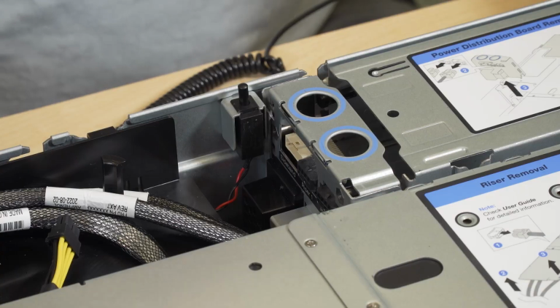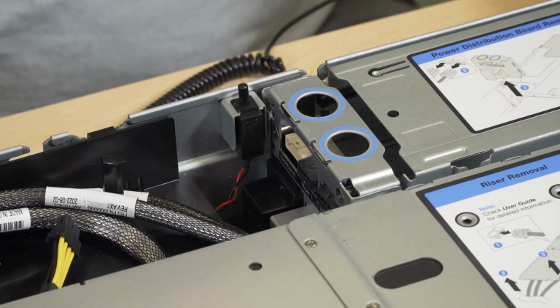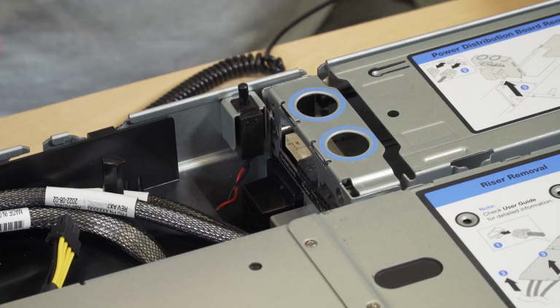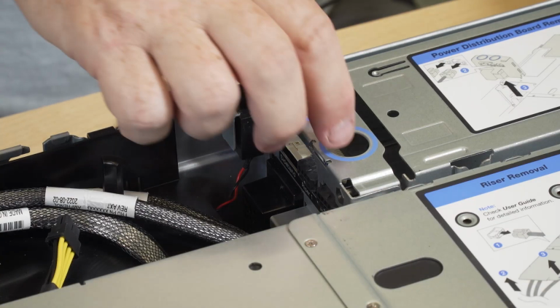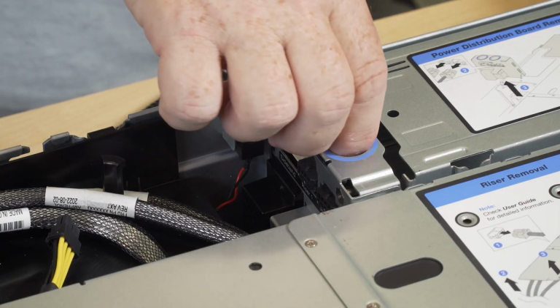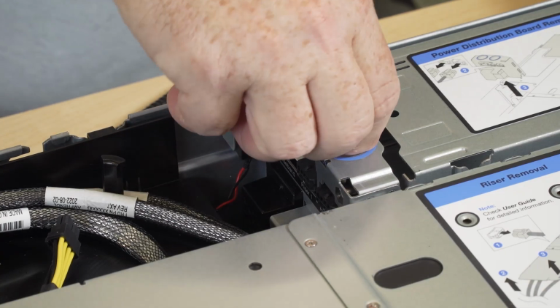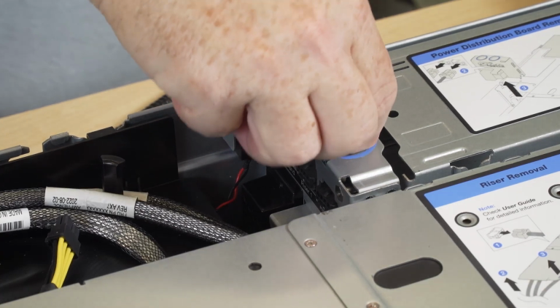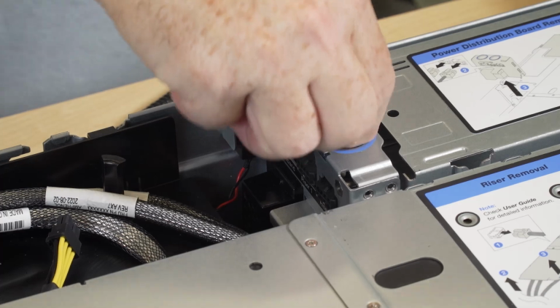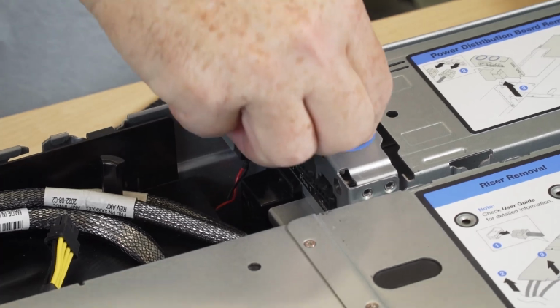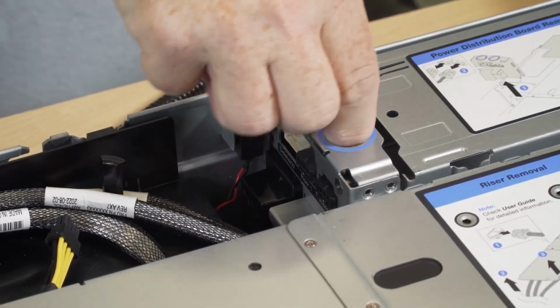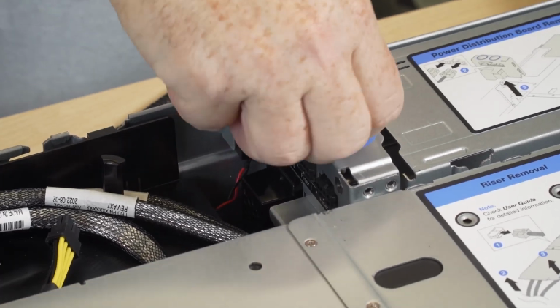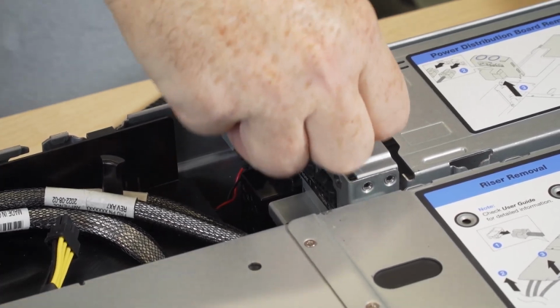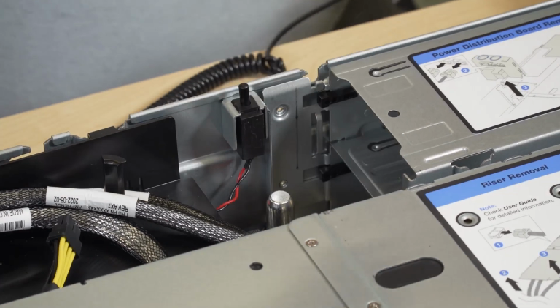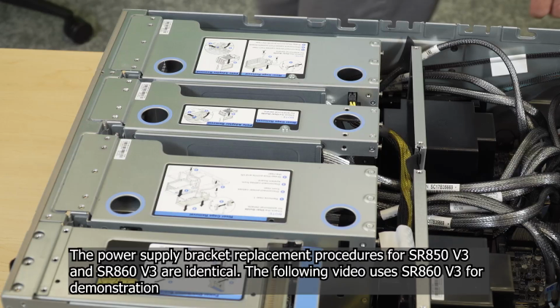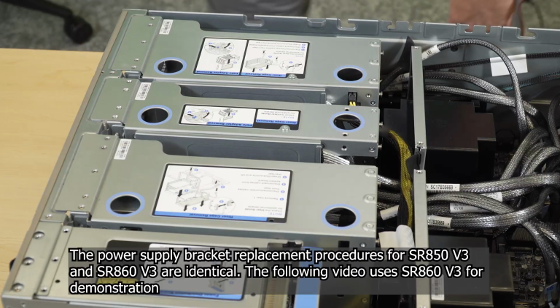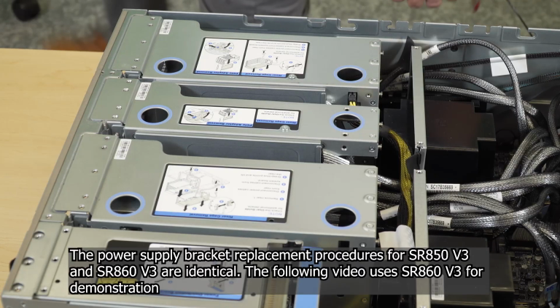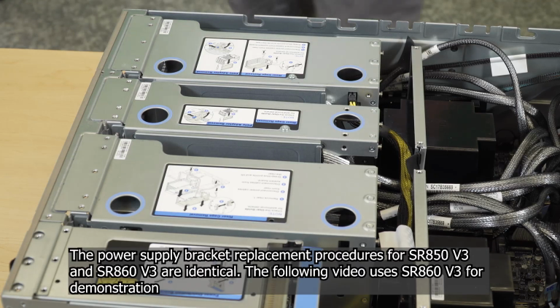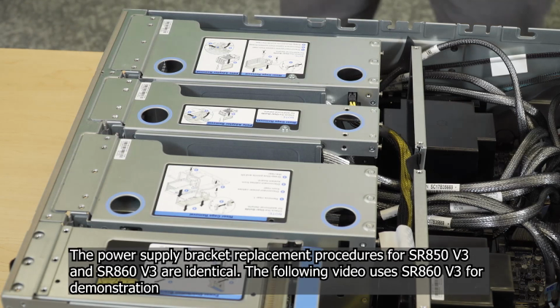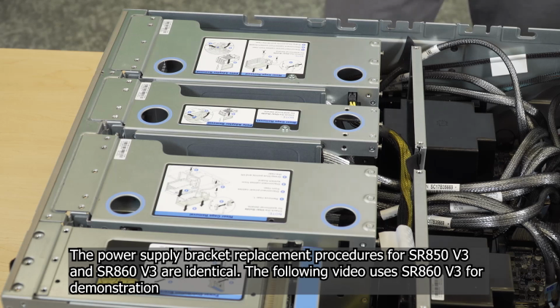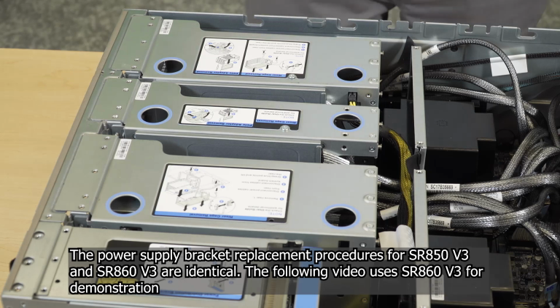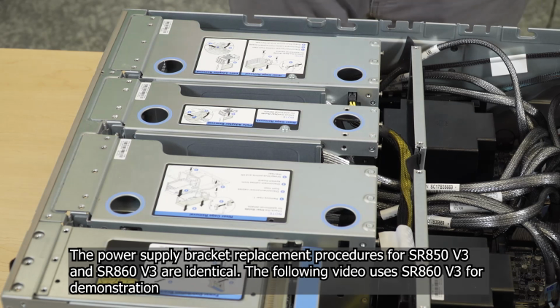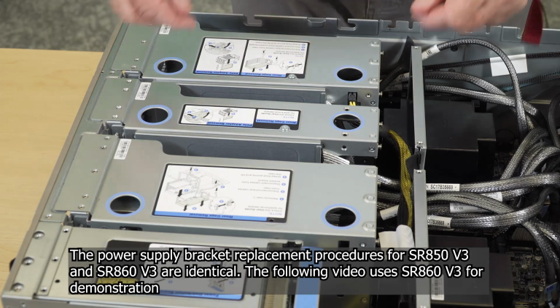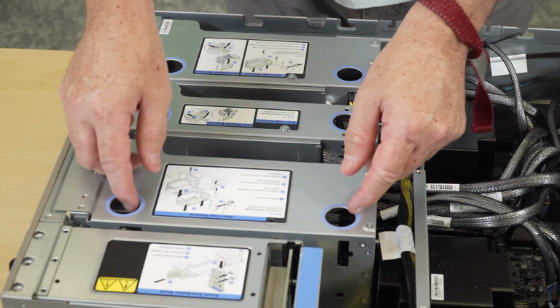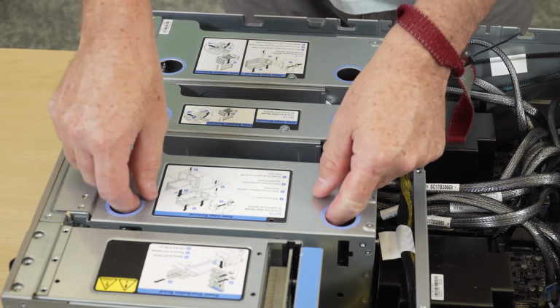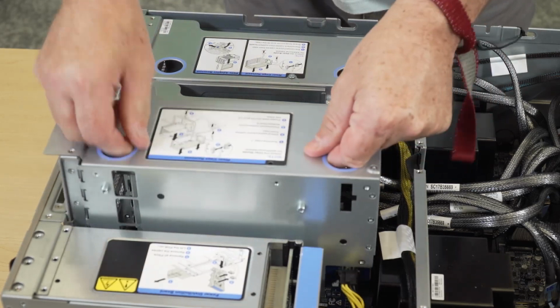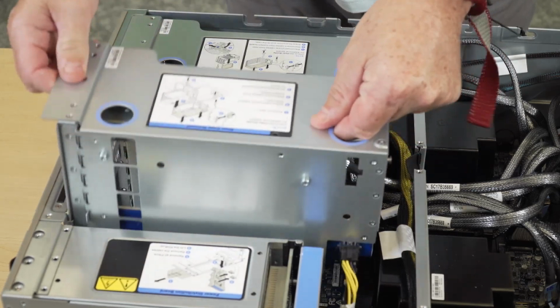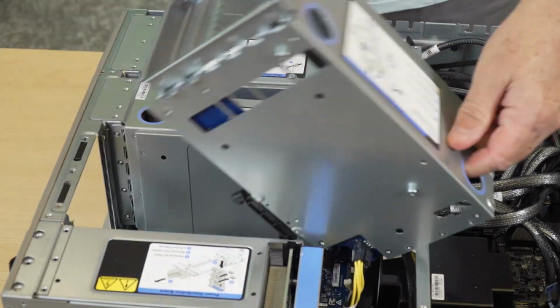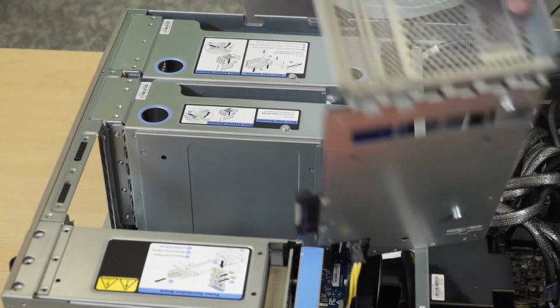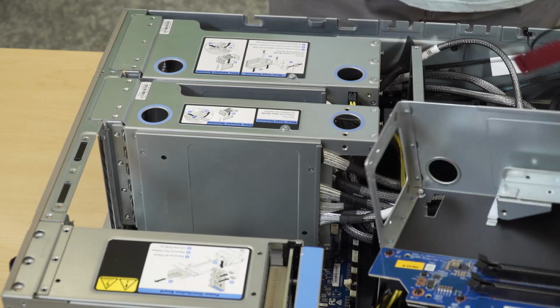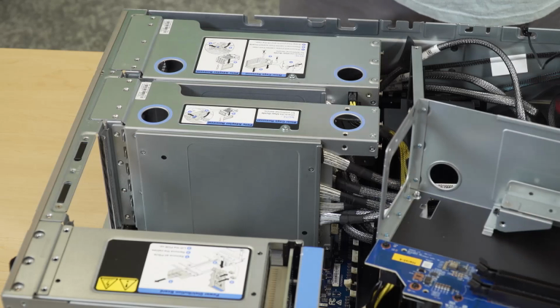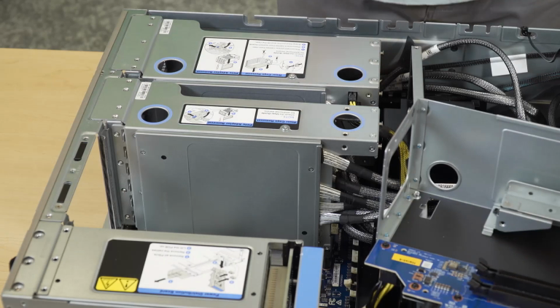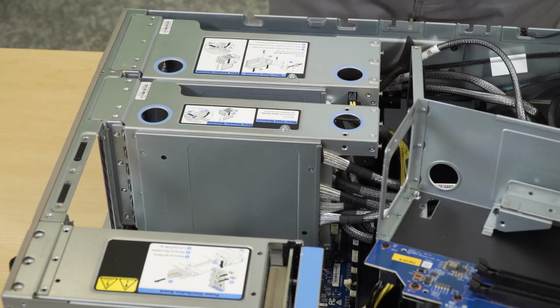Remove the power backplane, then remove the PCIe riser next to the power supply slots.